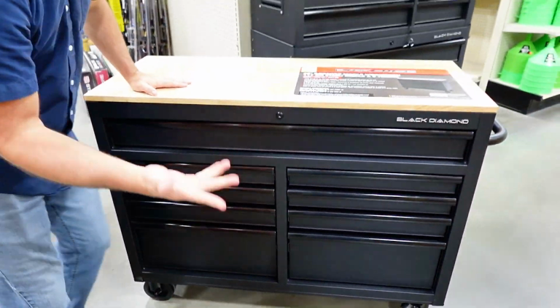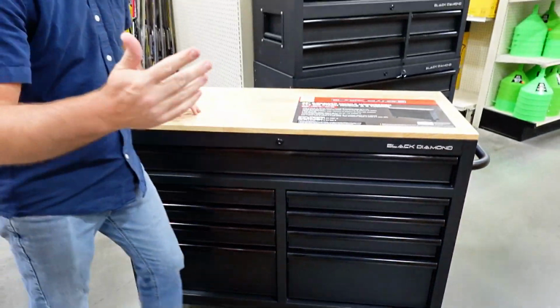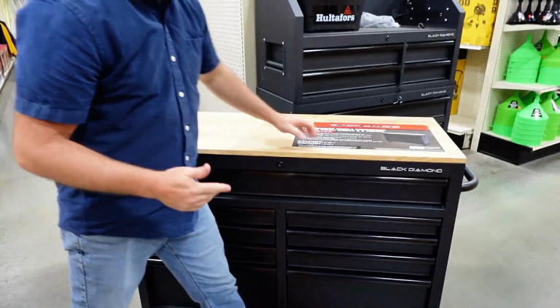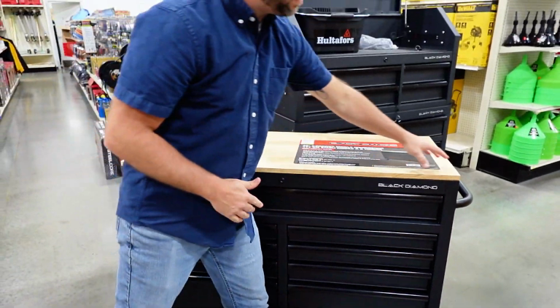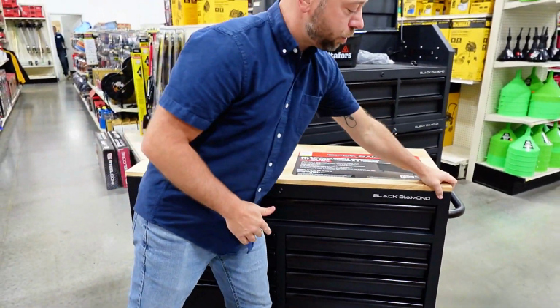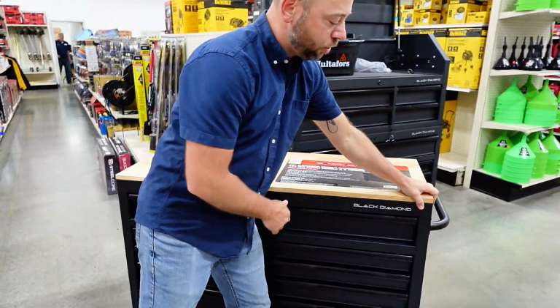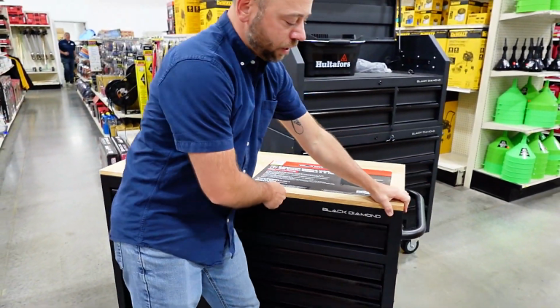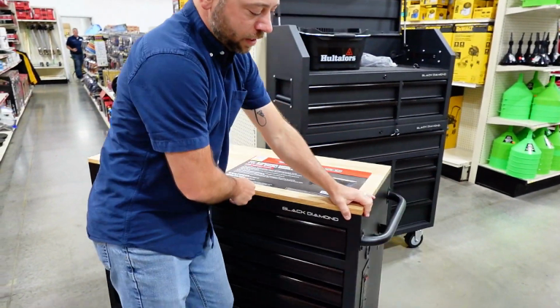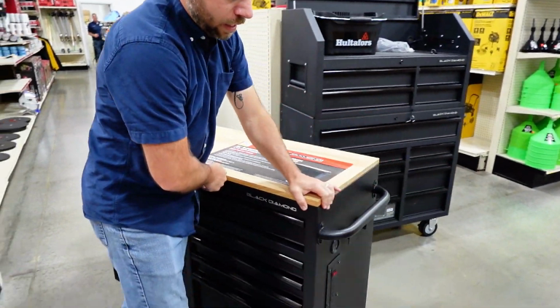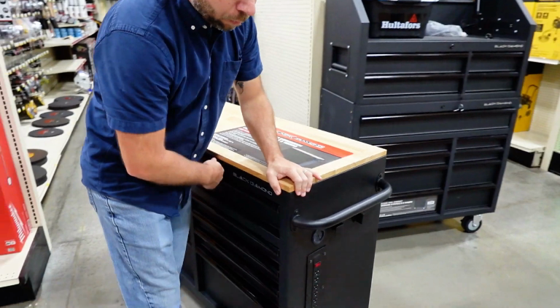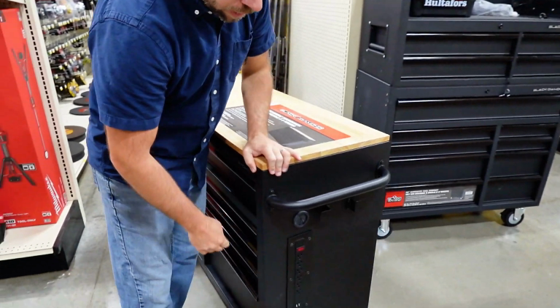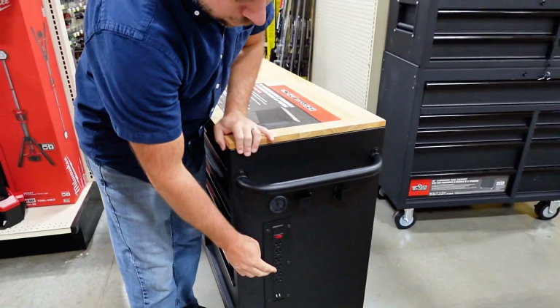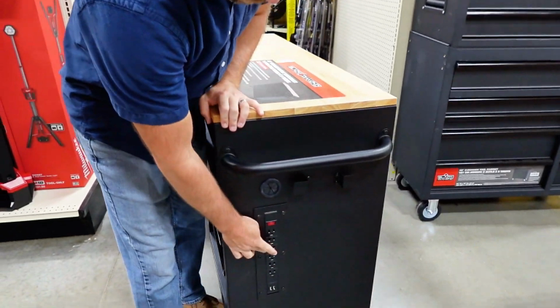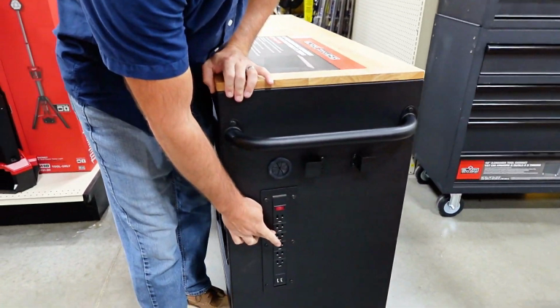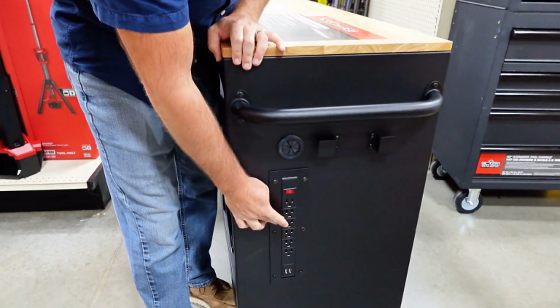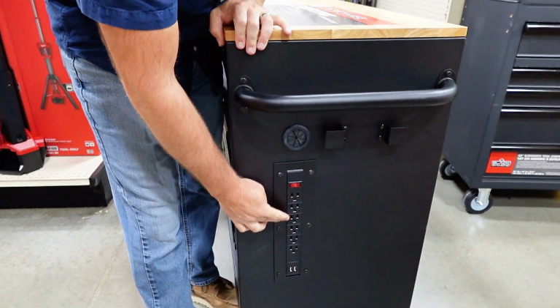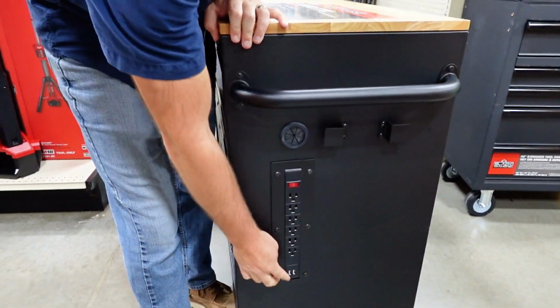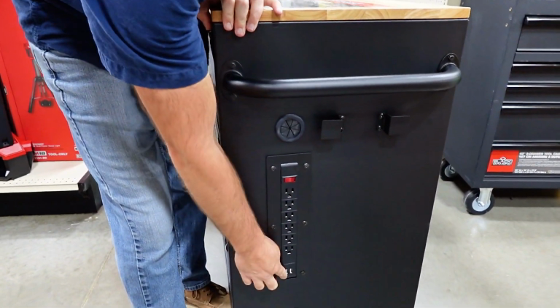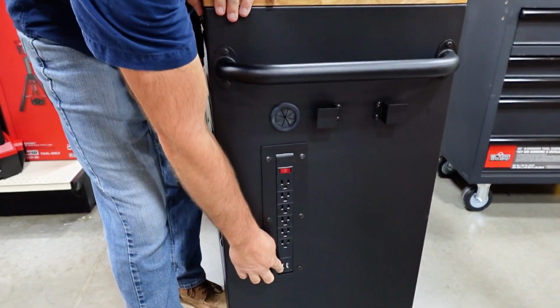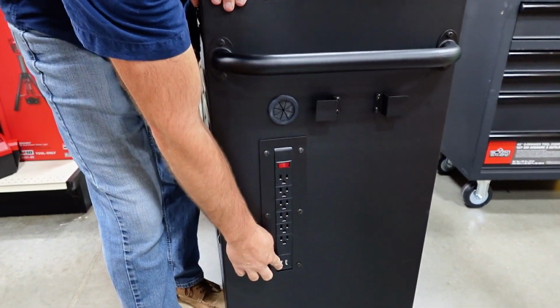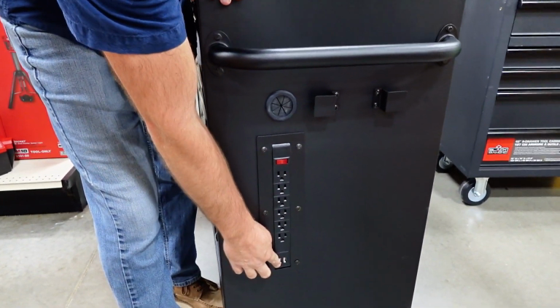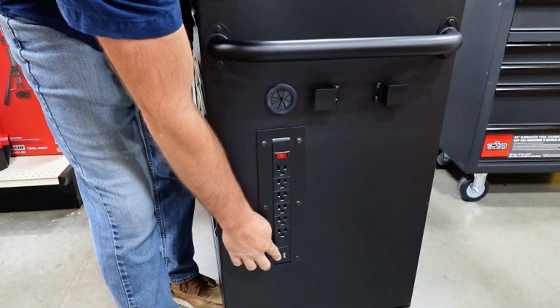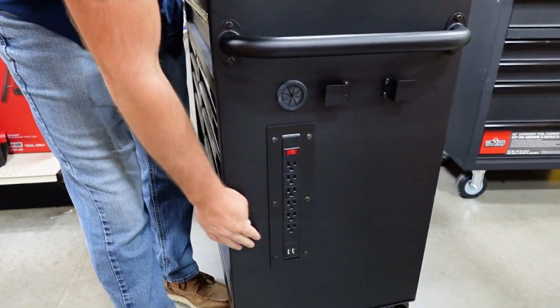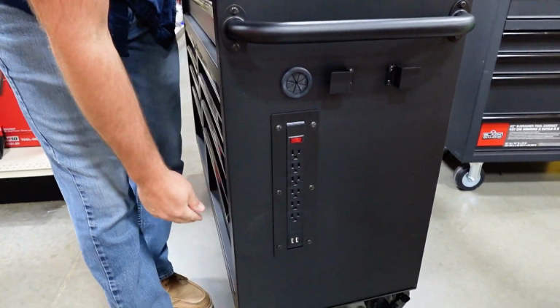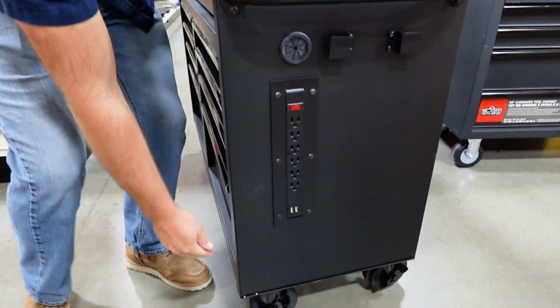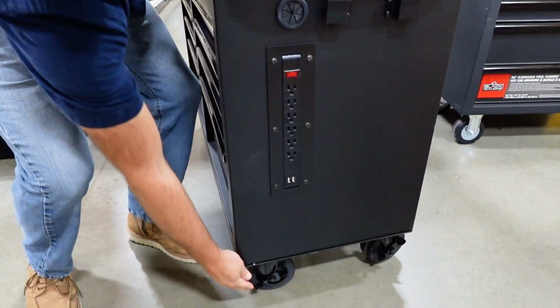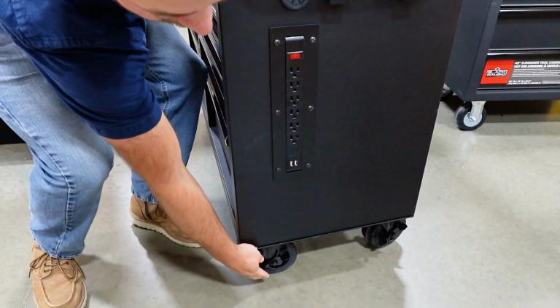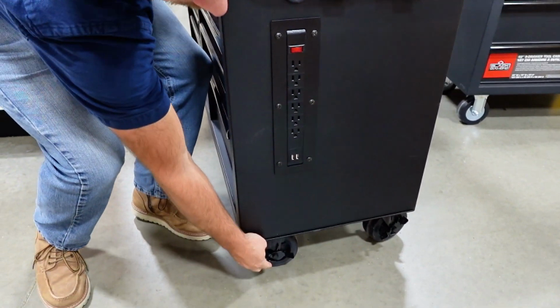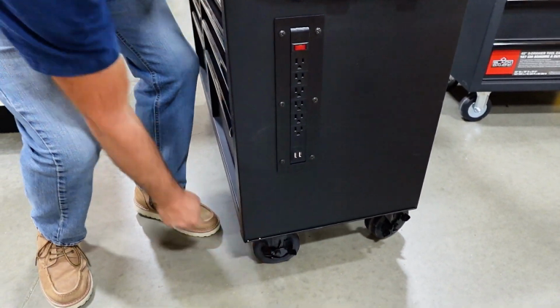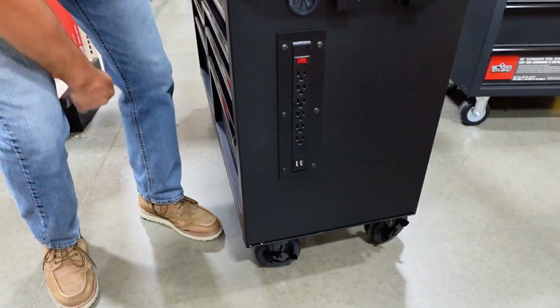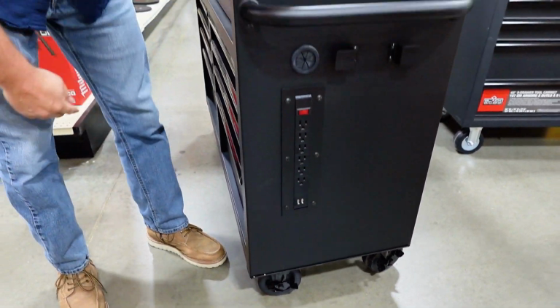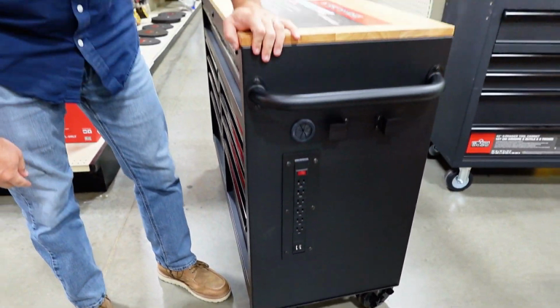A unique feature on this one is it's got a multi surge protector, plus USB plugins, and locking wheels to keep it in place.